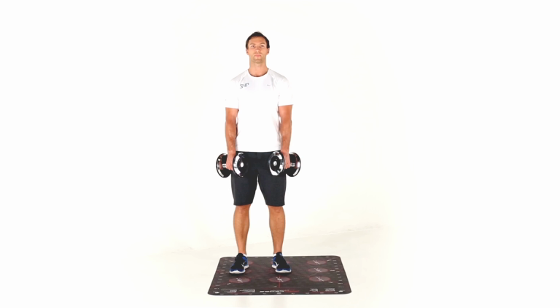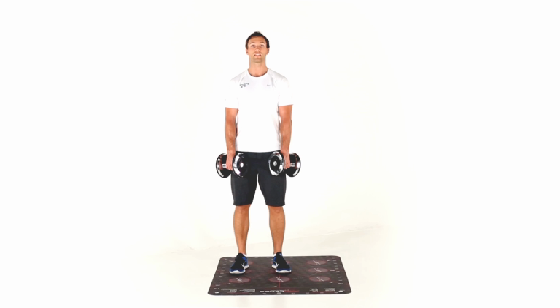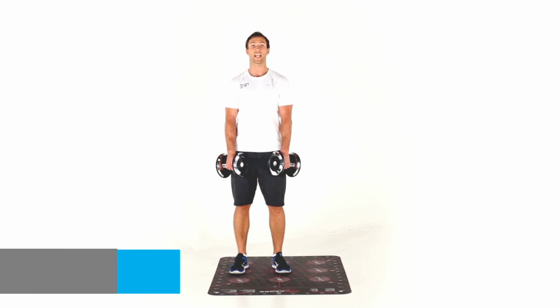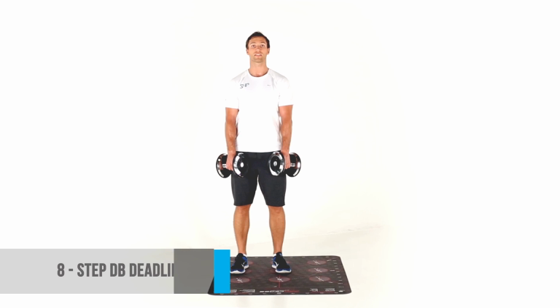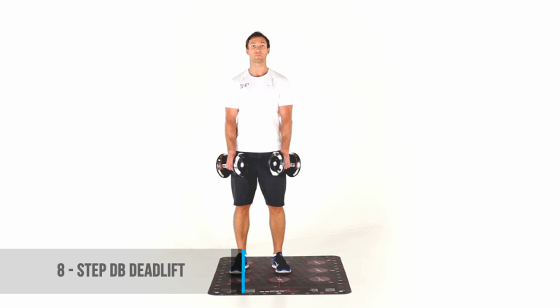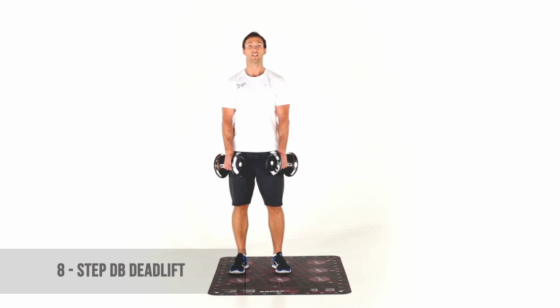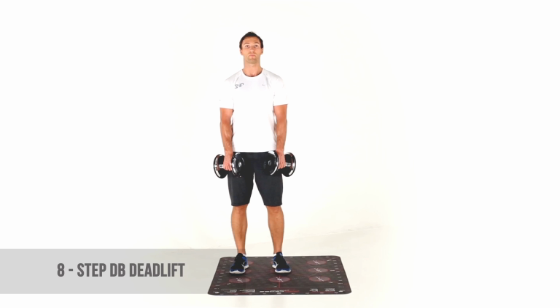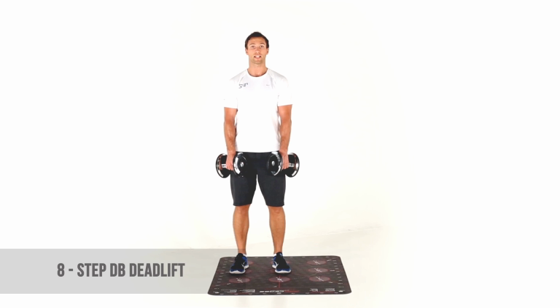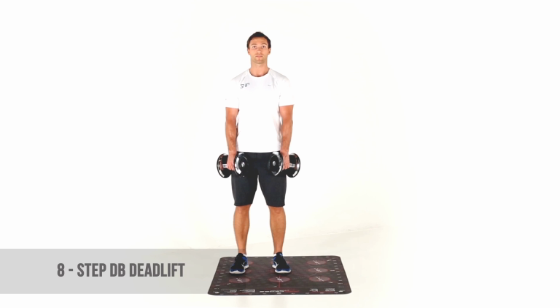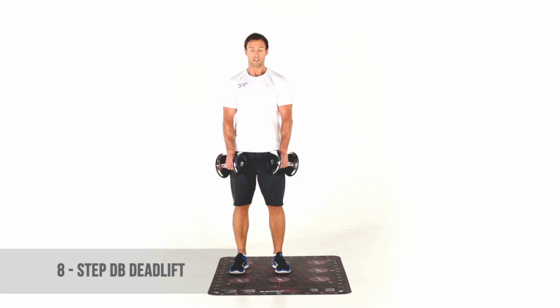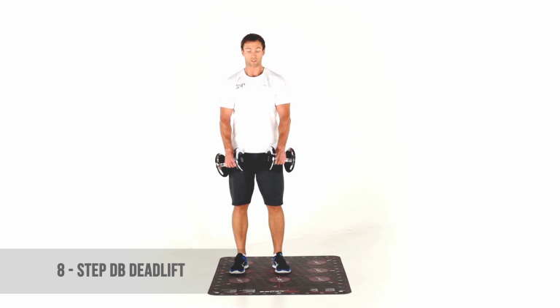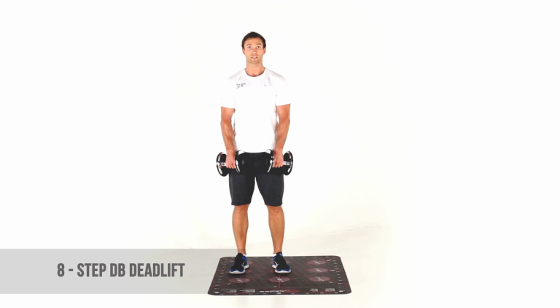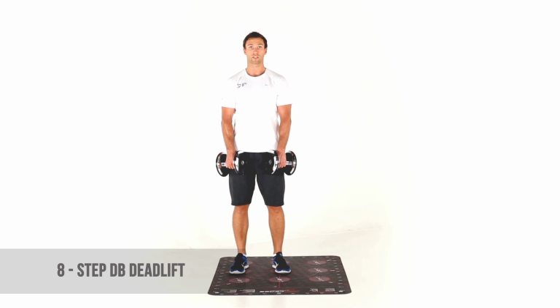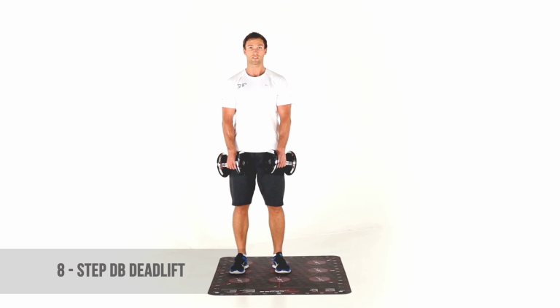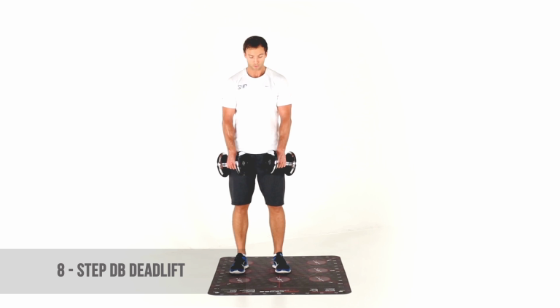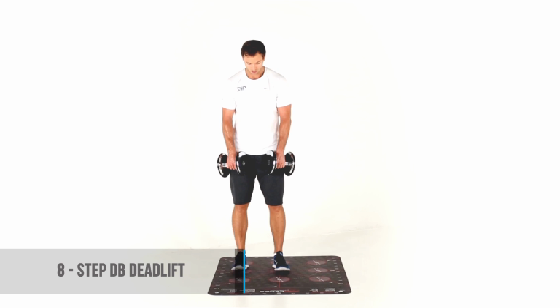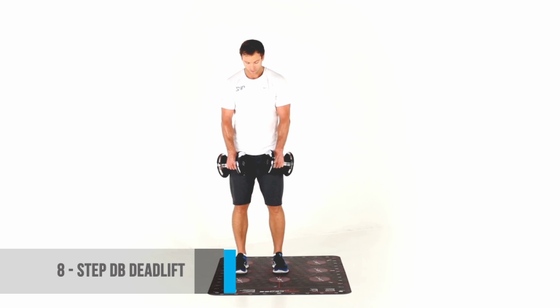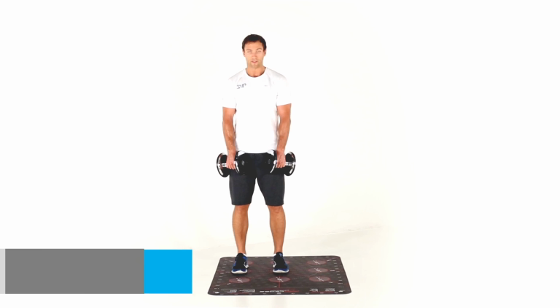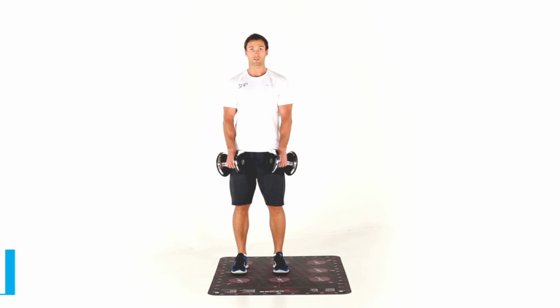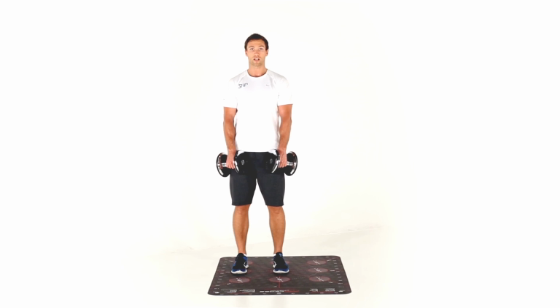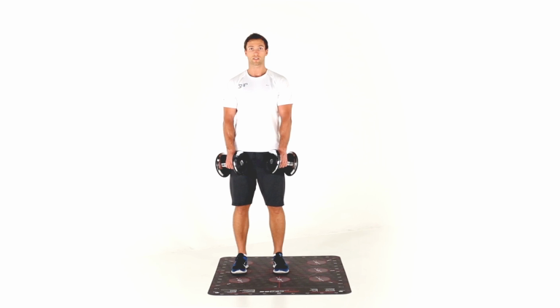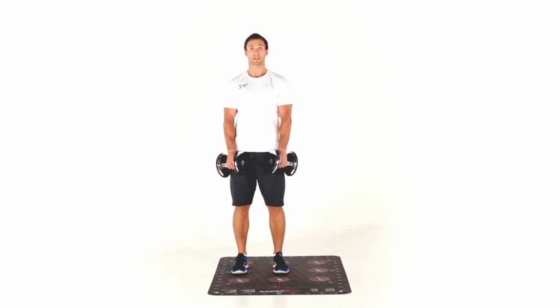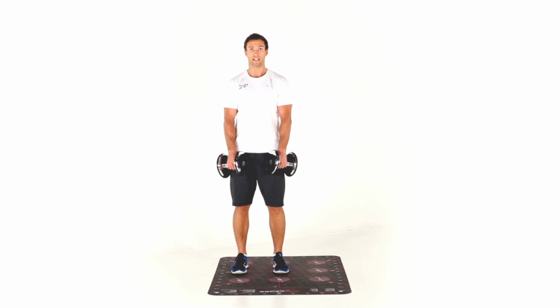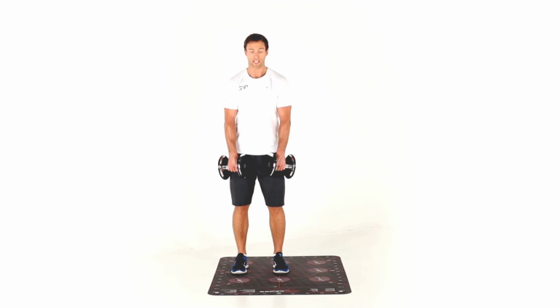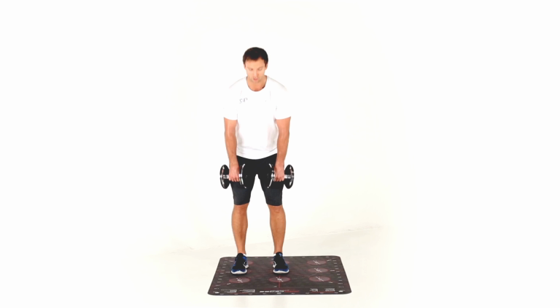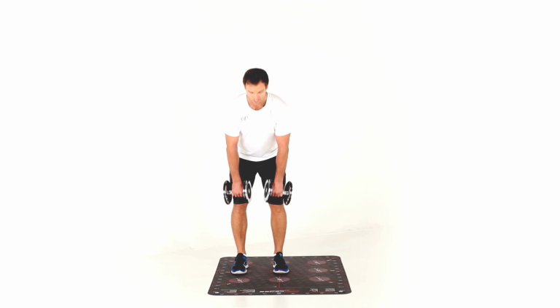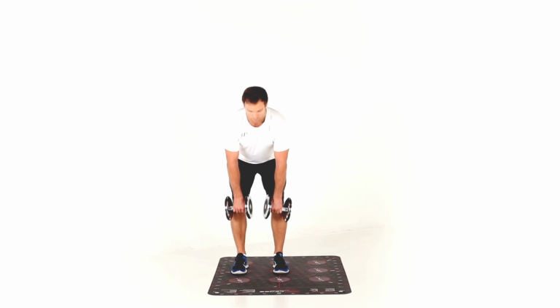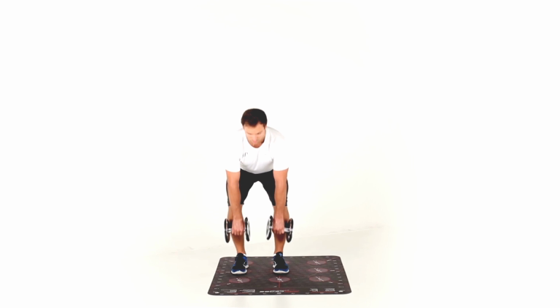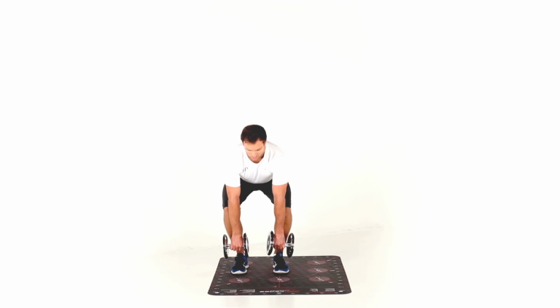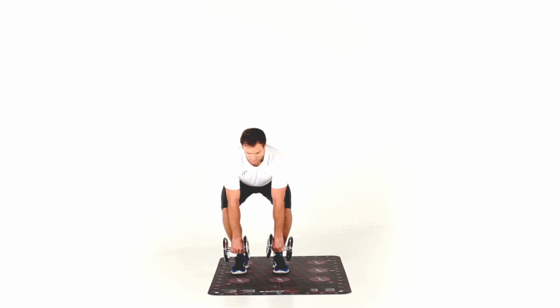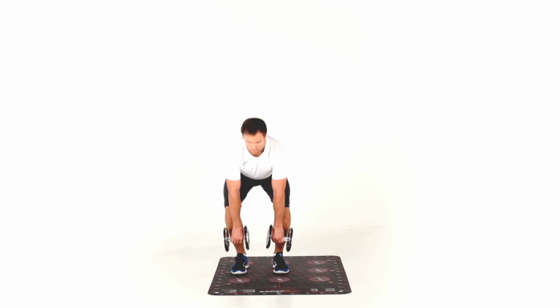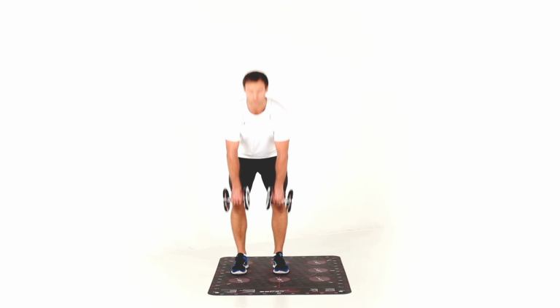This is the eight step dumbbell deadlift. We've got dumbbells in front of us. We start with a narrow stance, we have a hip hinge, we pass the knee and then we squat.